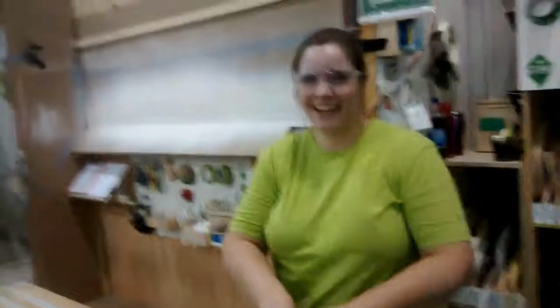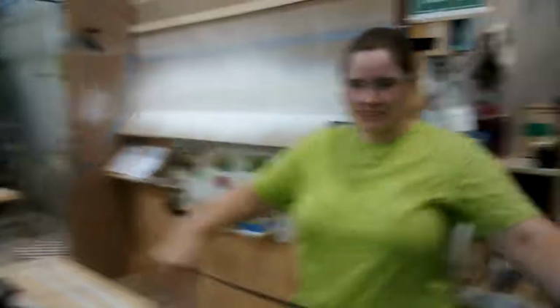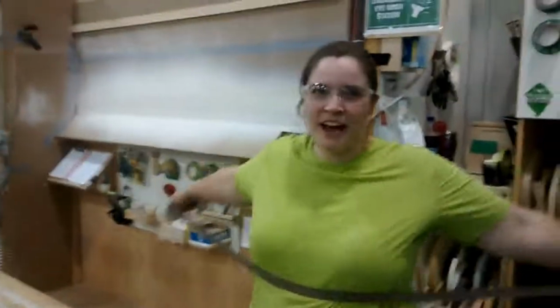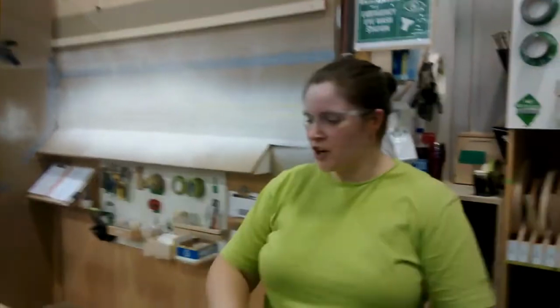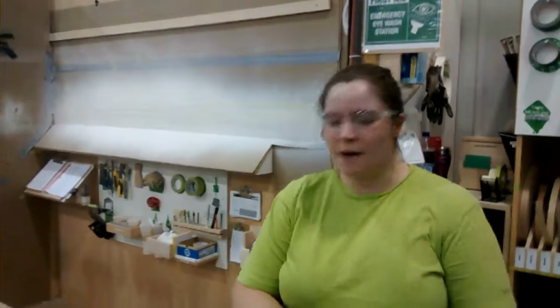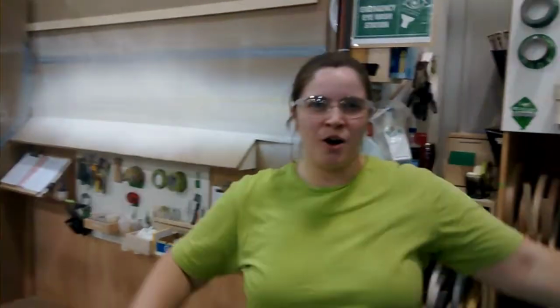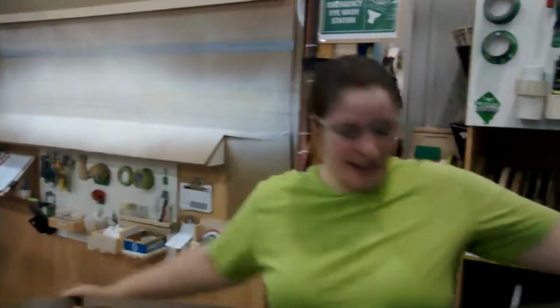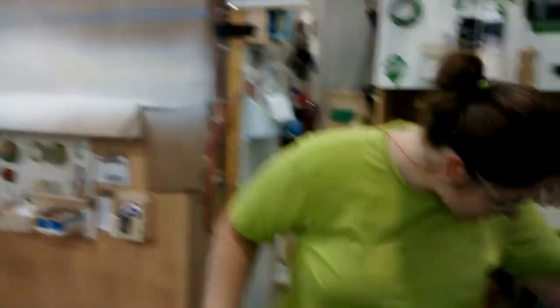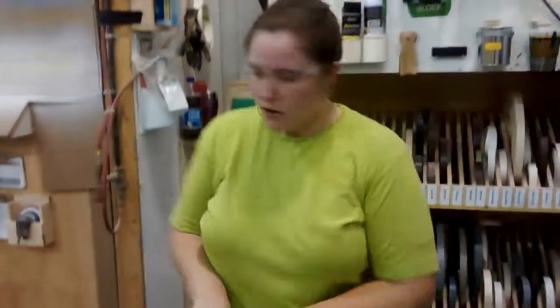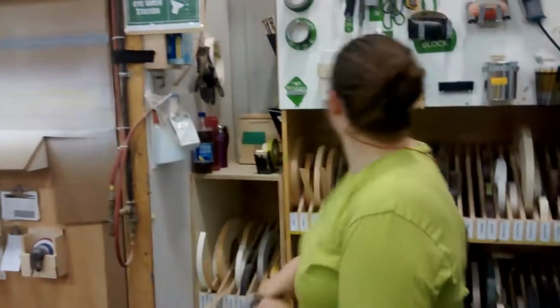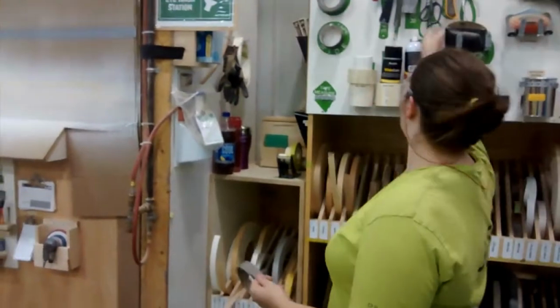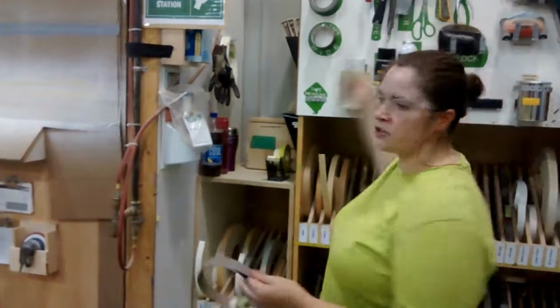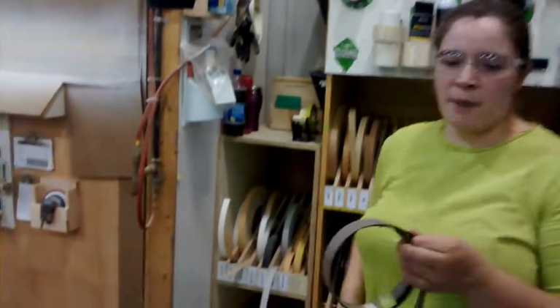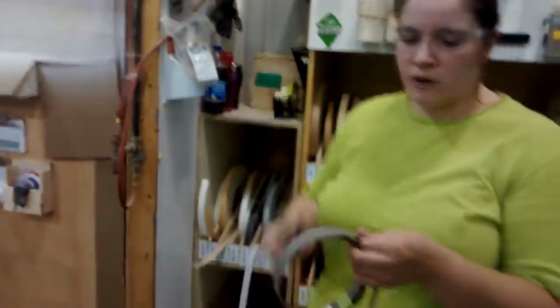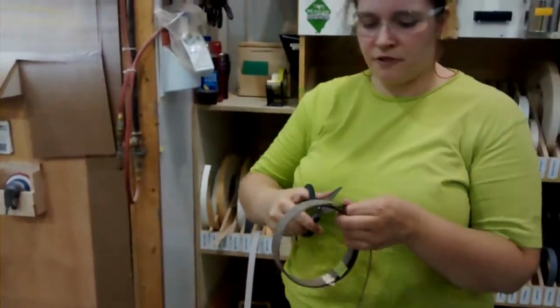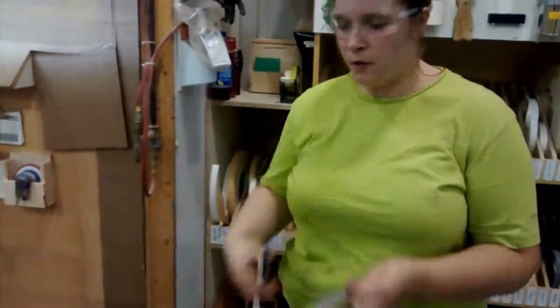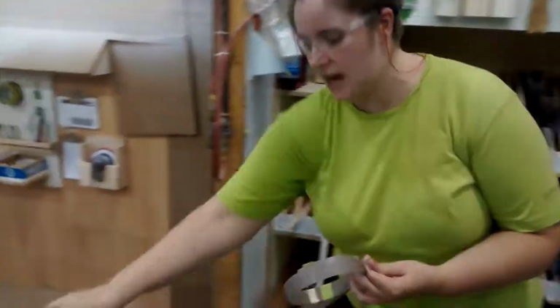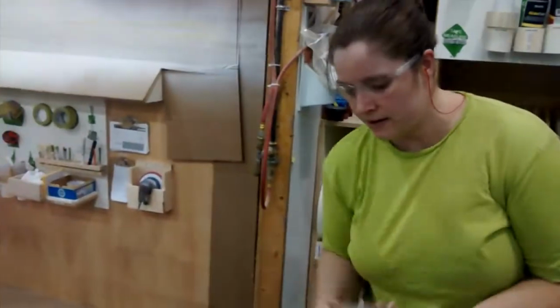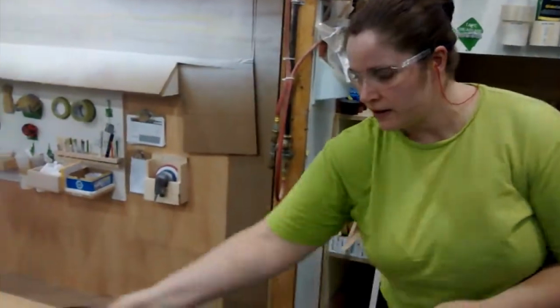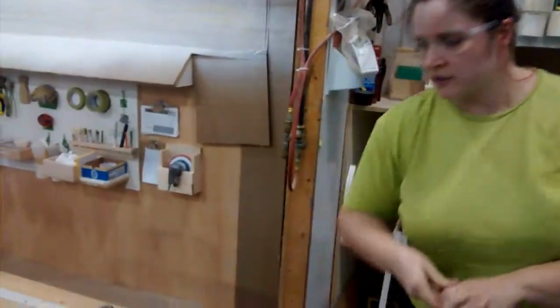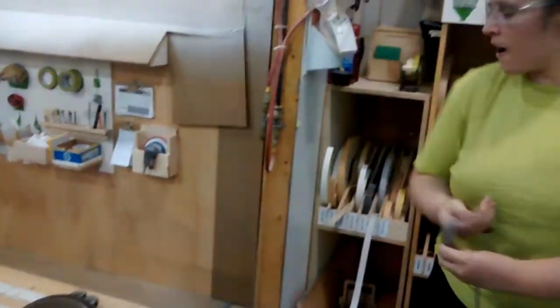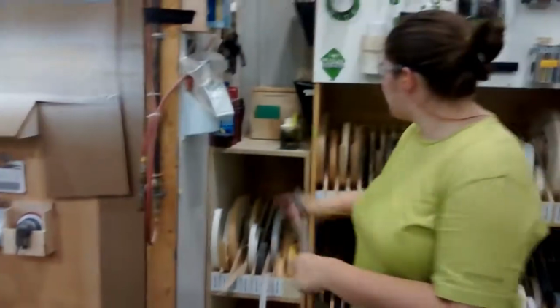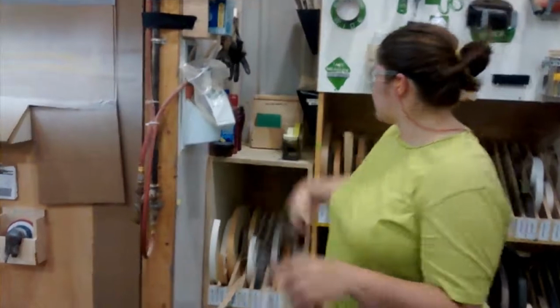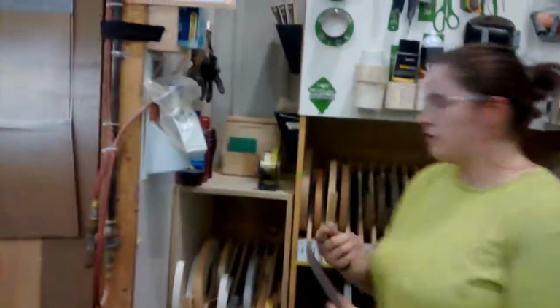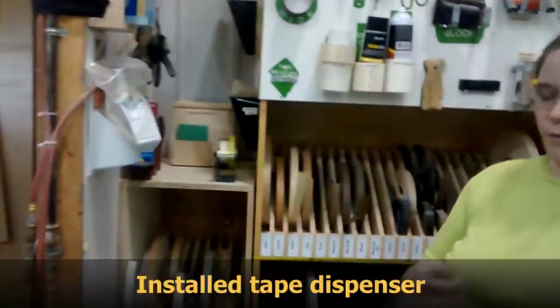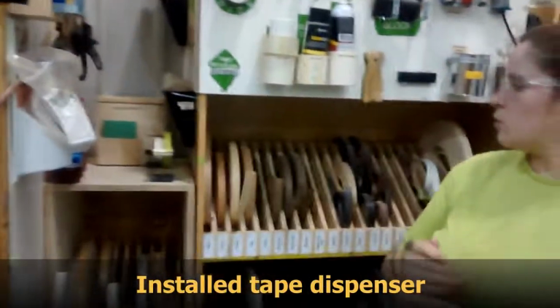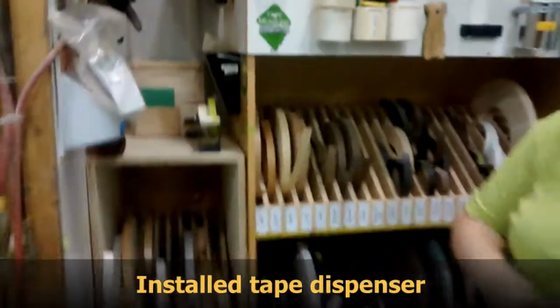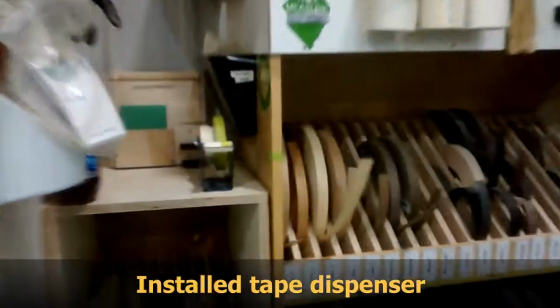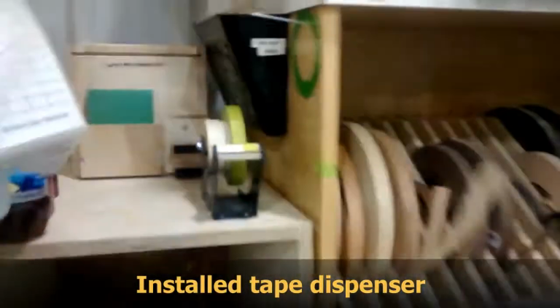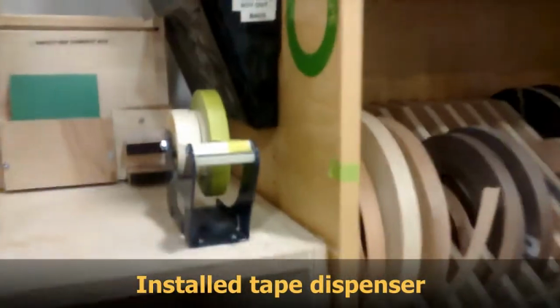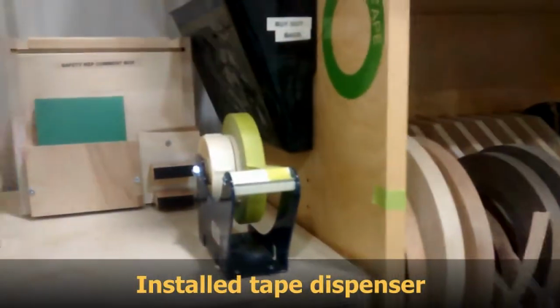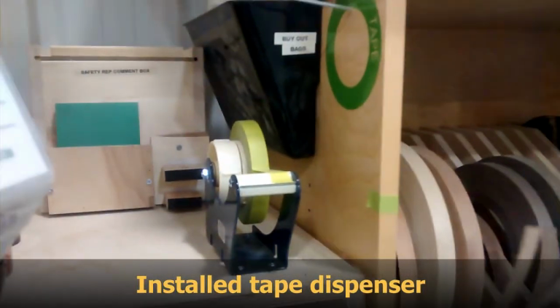Whenever we do bio-banding, once it's drilled up, we always have to tumble with the tape. So now I have a roll stand there so I can easily grab it.